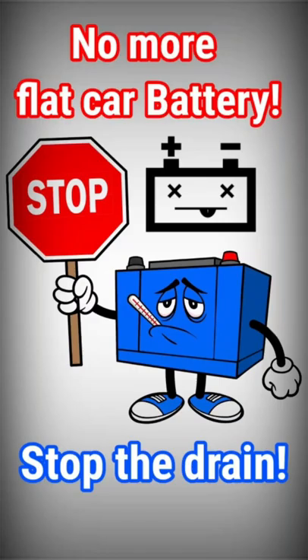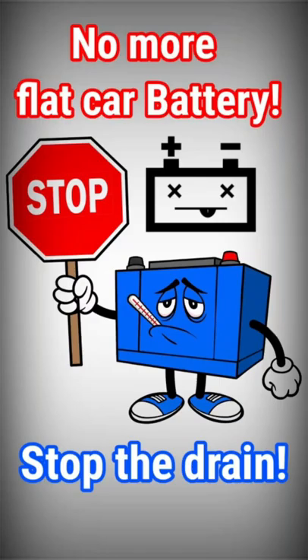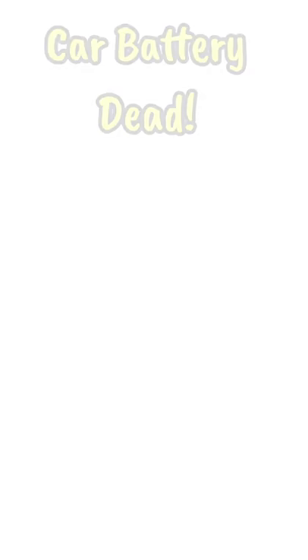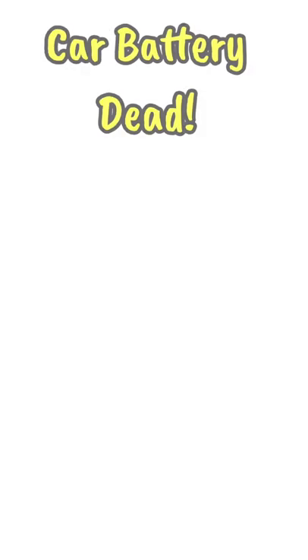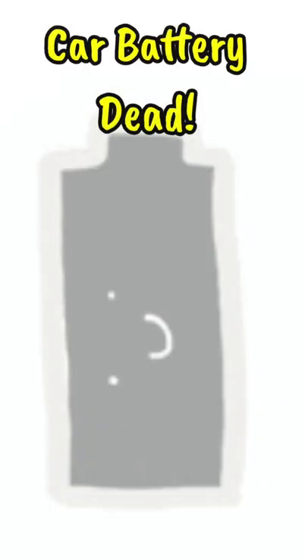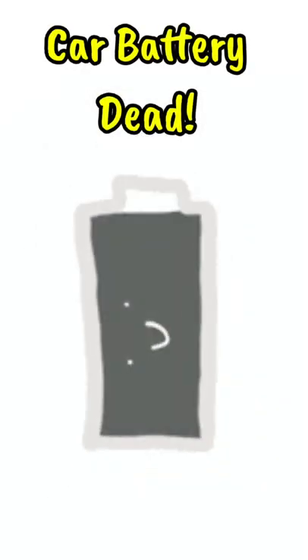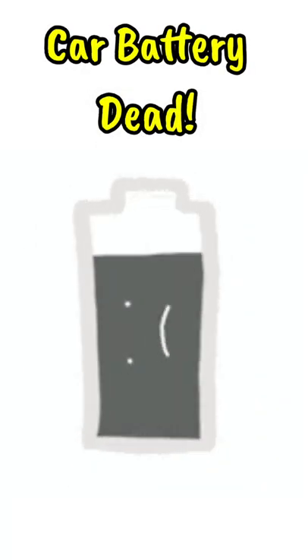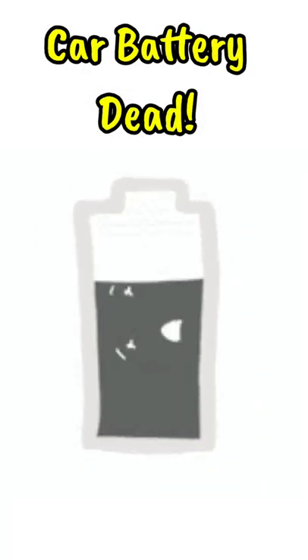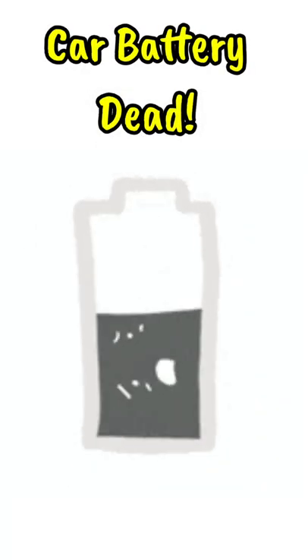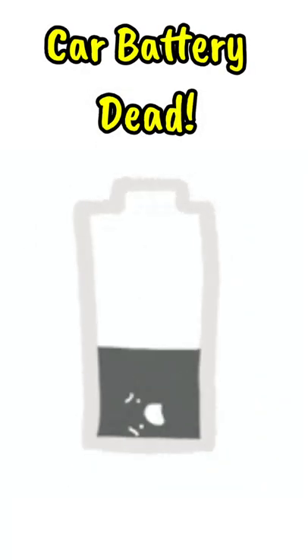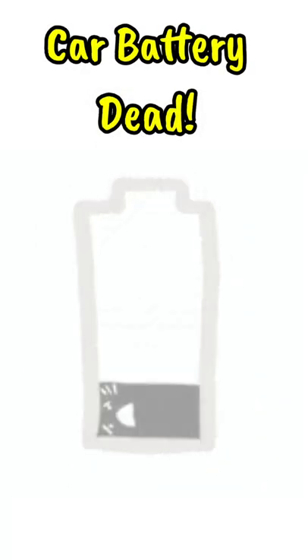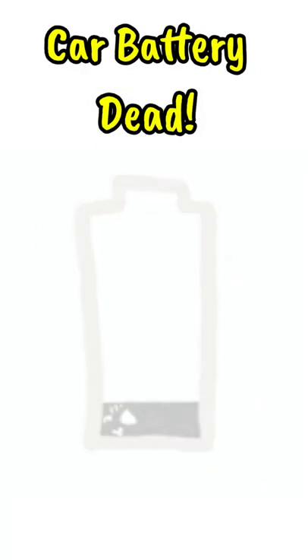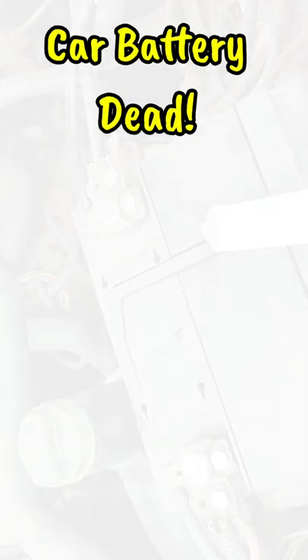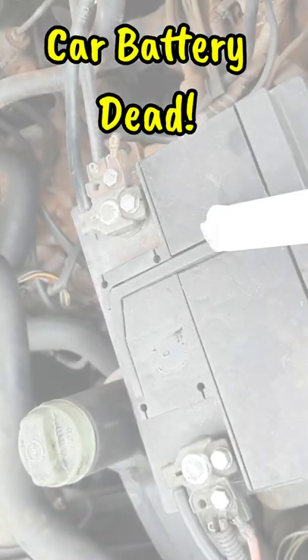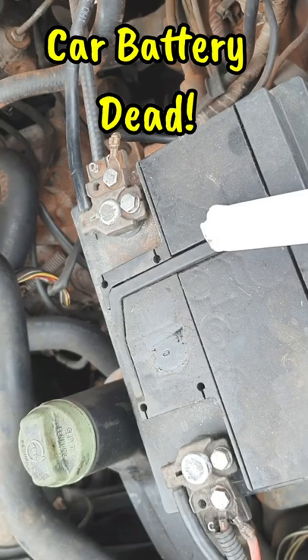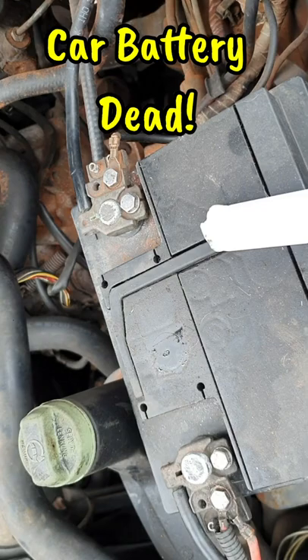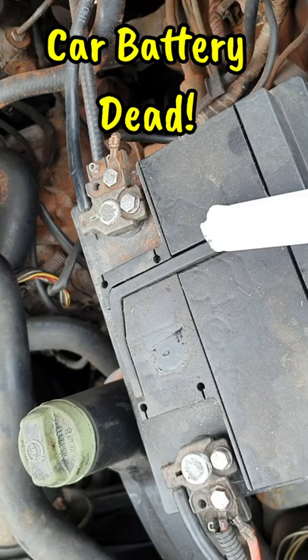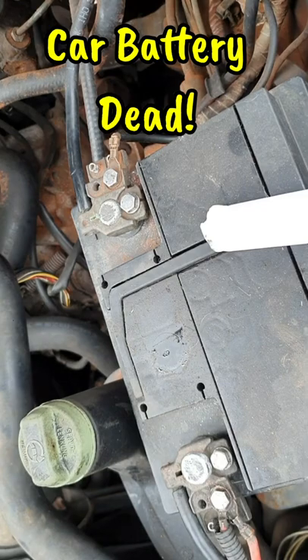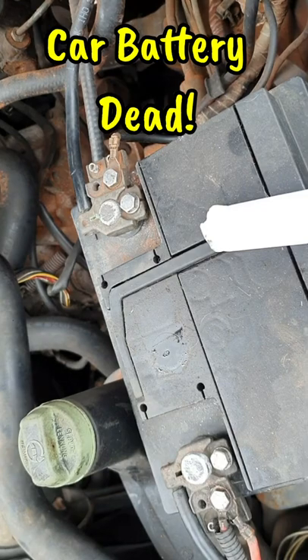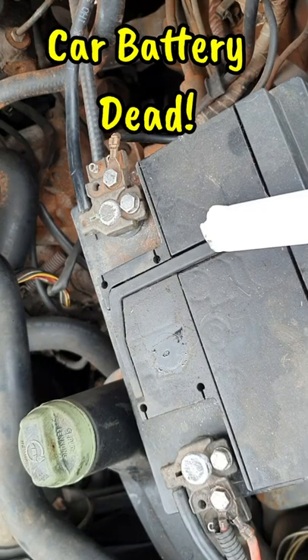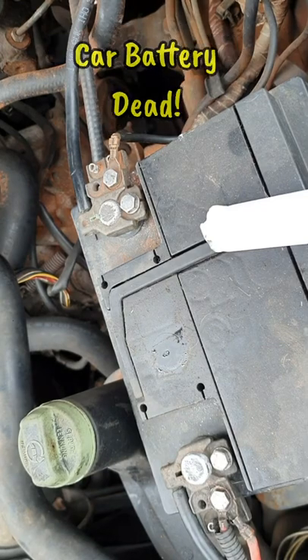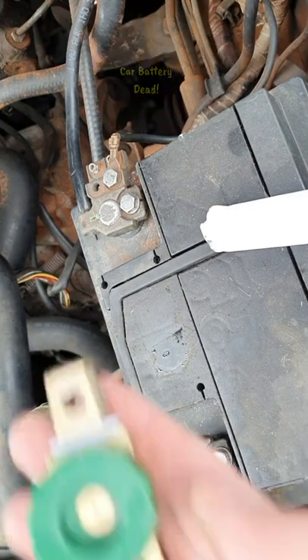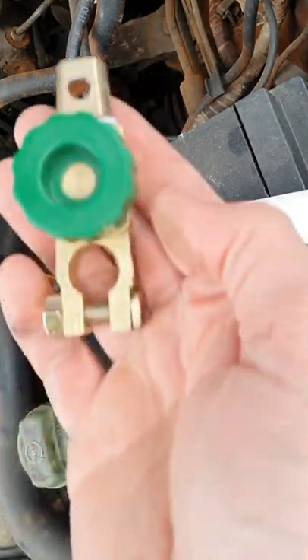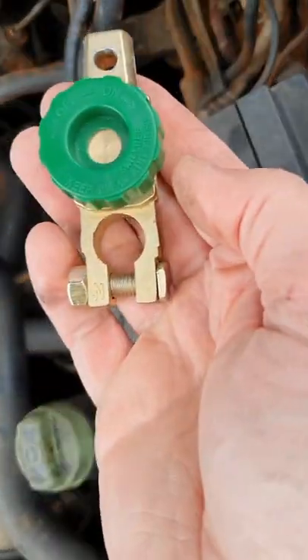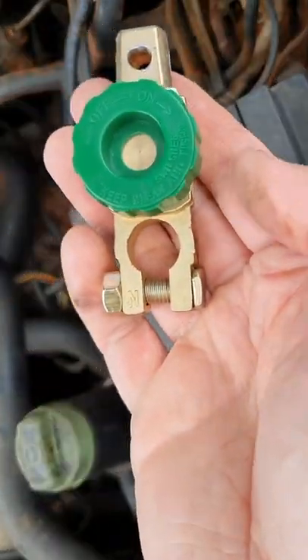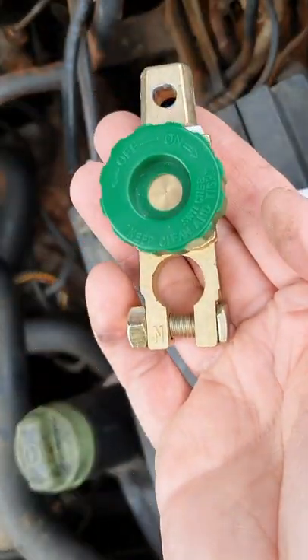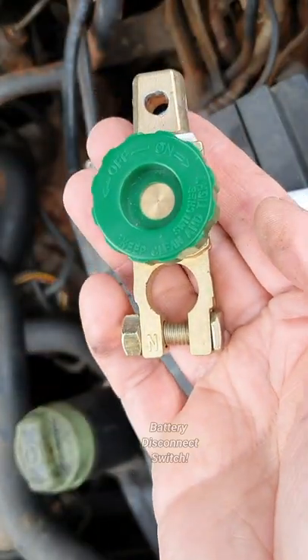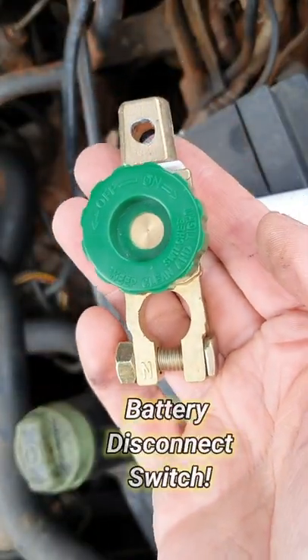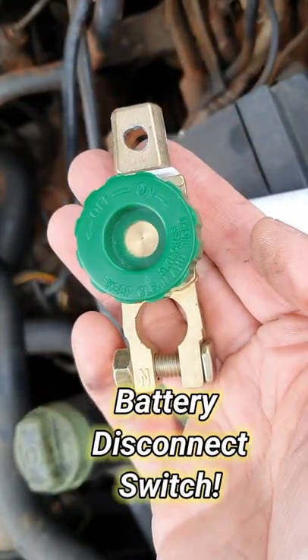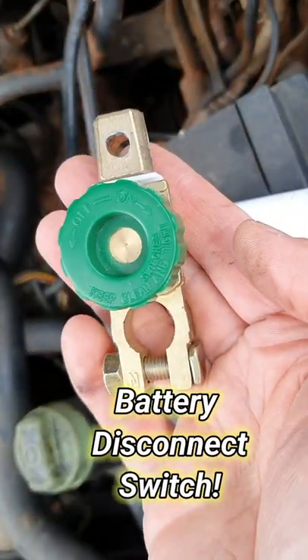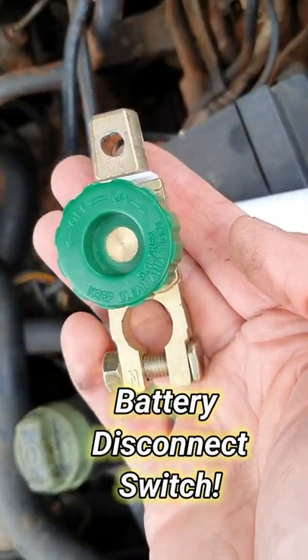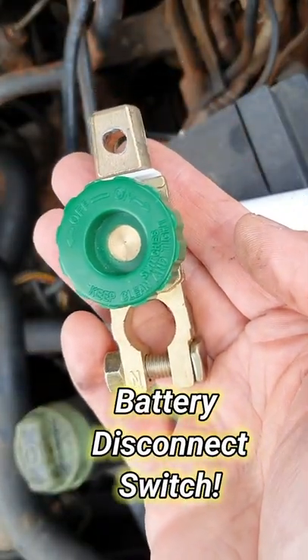If you have a car that doesn't get used for months at a time and gets a flat battery because of it, try fitting one of these. It's a battery isolator switch.